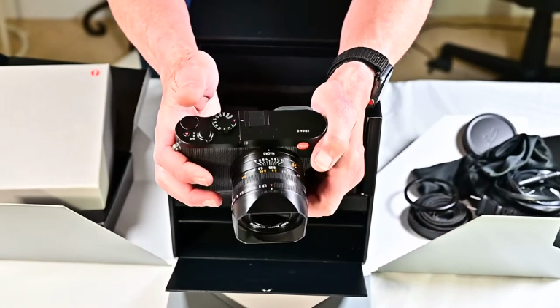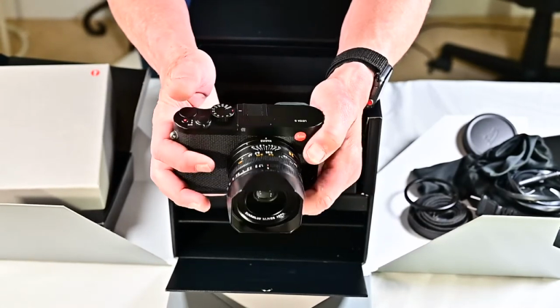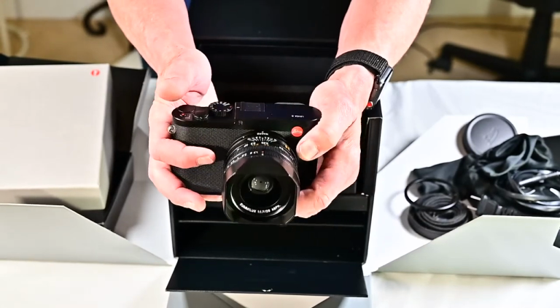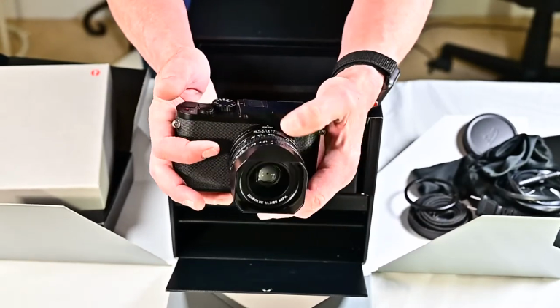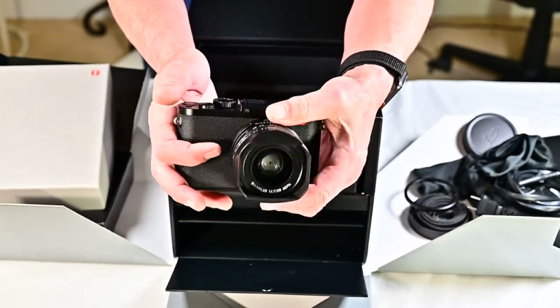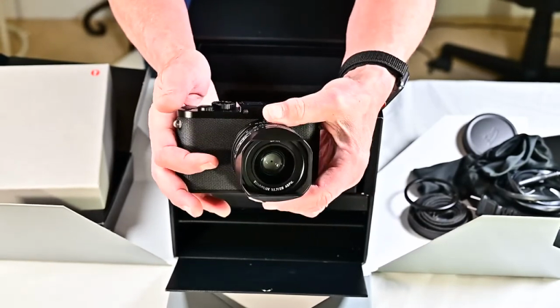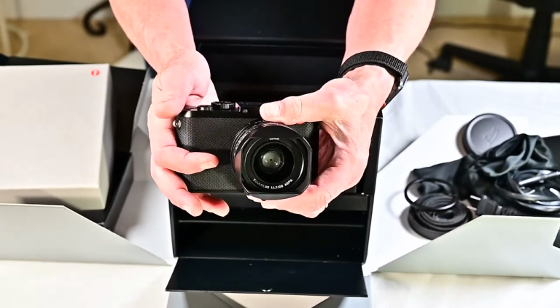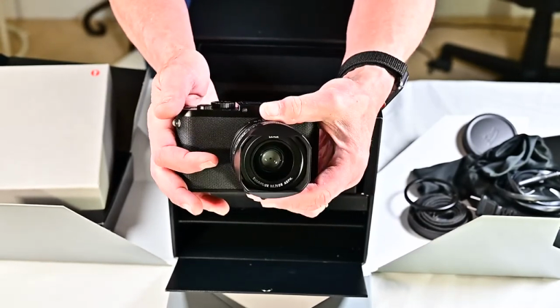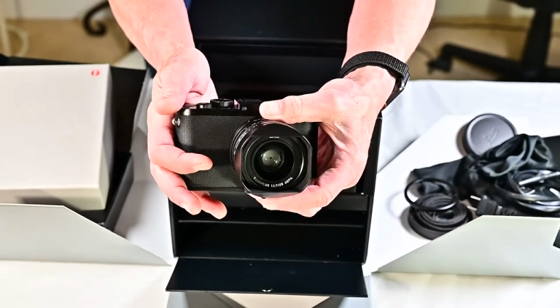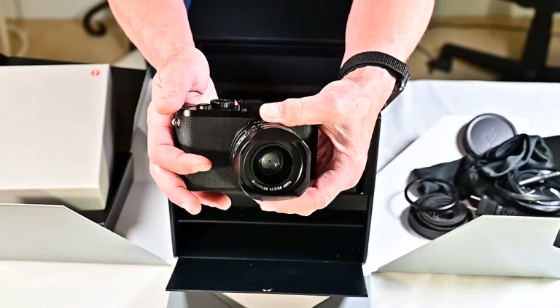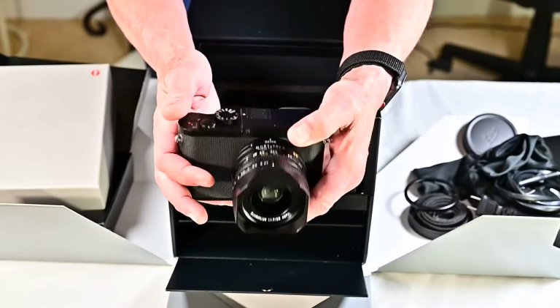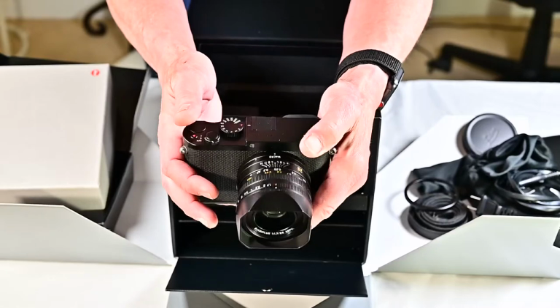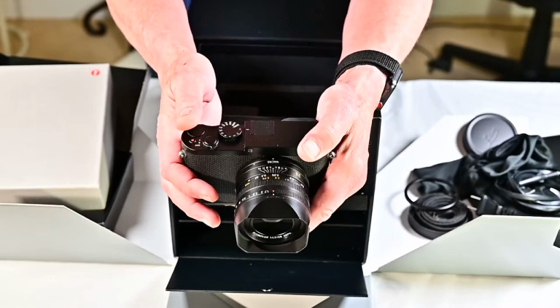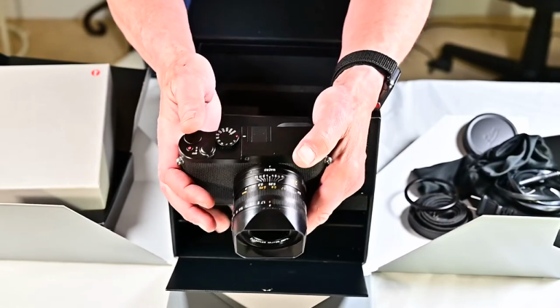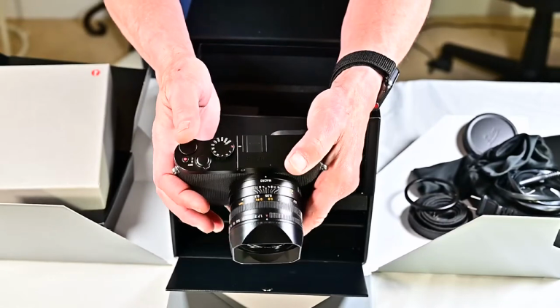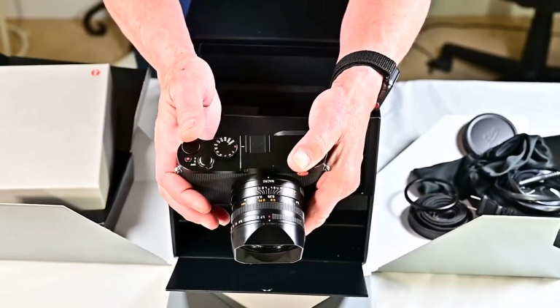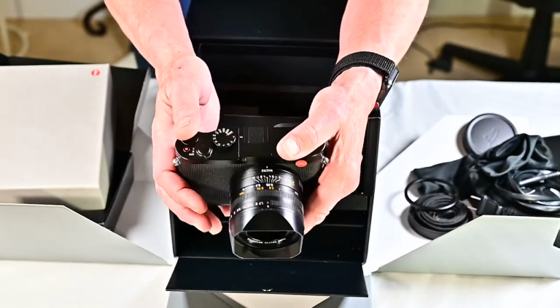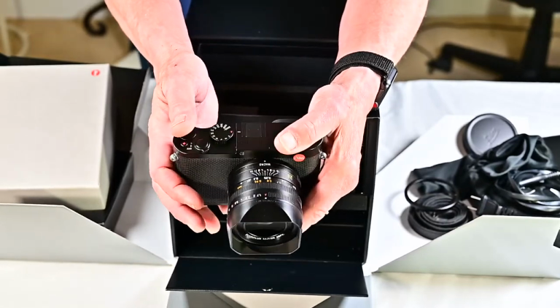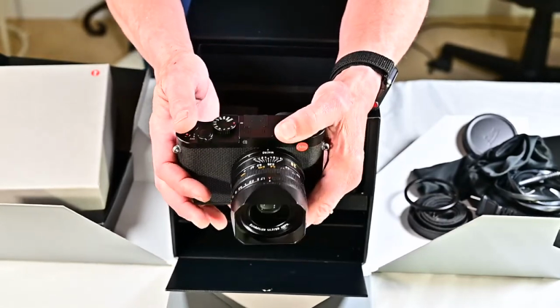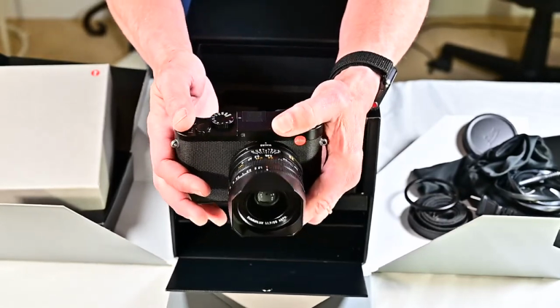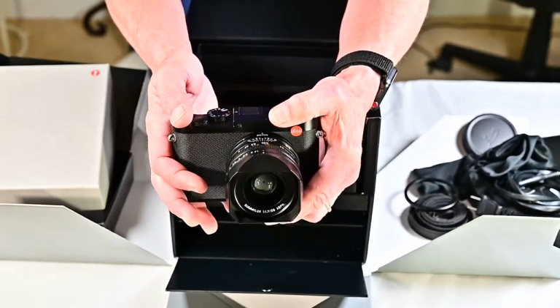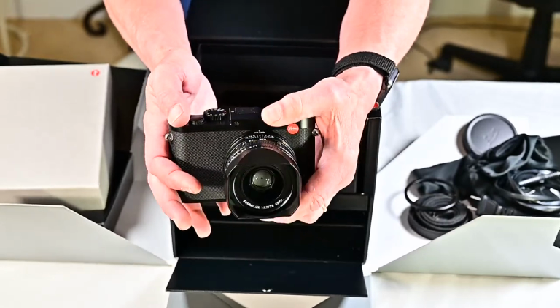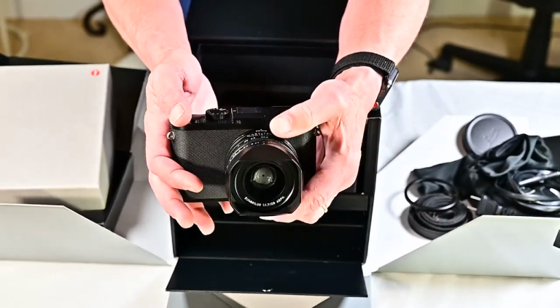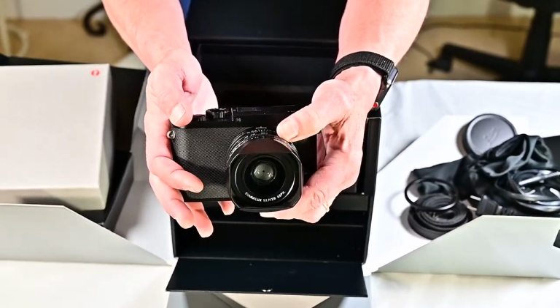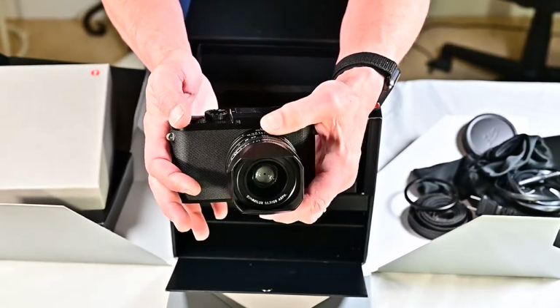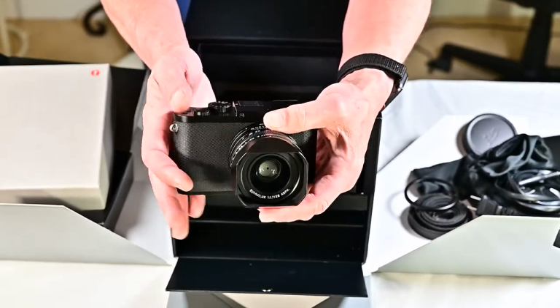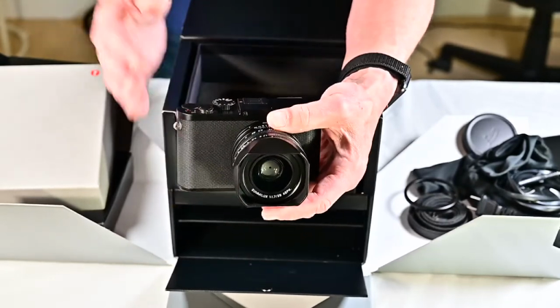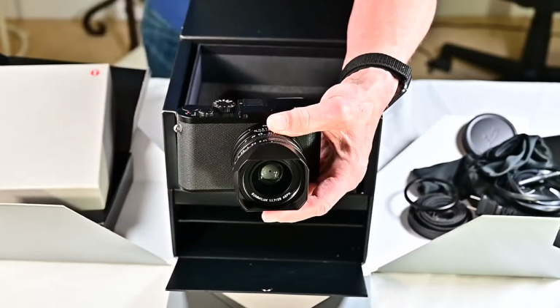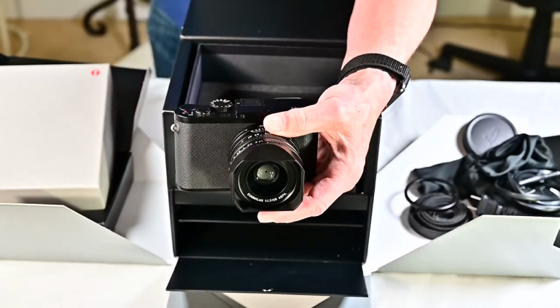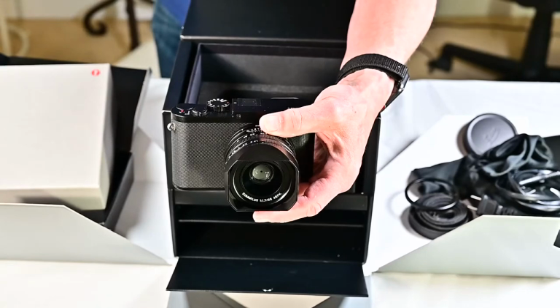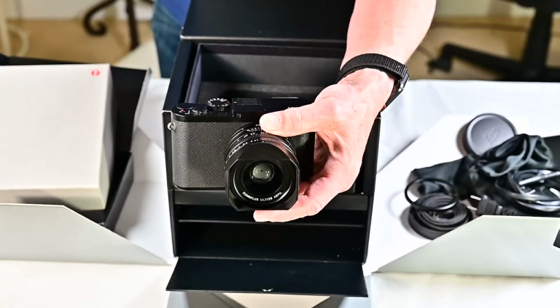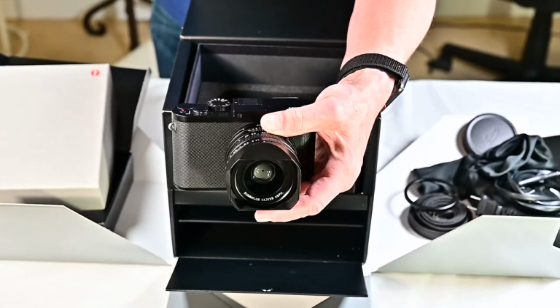So anyway, that's the new camera. I hope I can keep it in half as good of shape as the guy I bought it from did. Thanks.